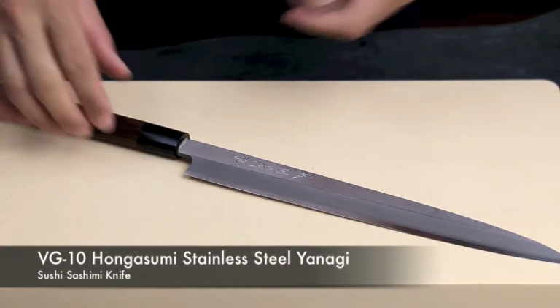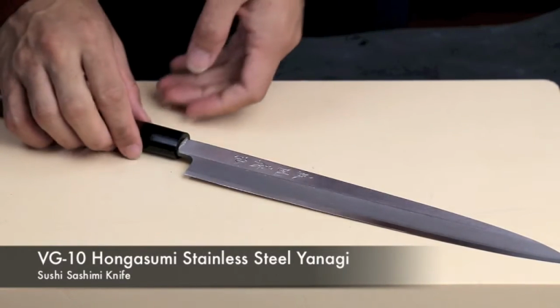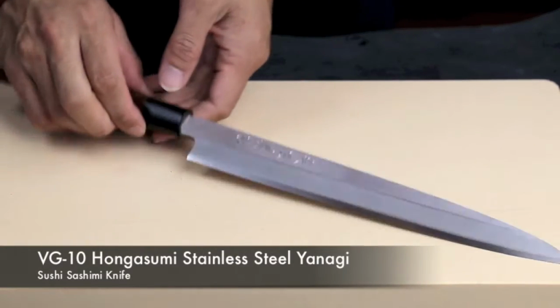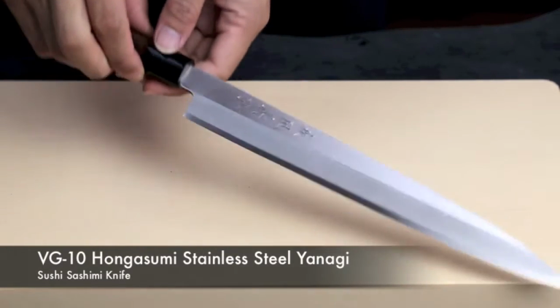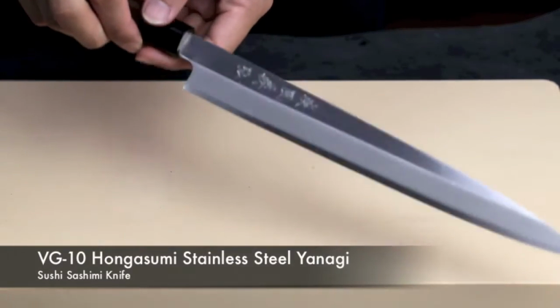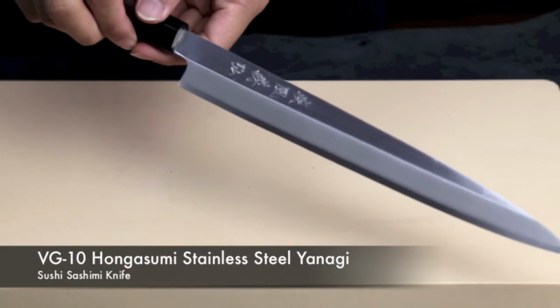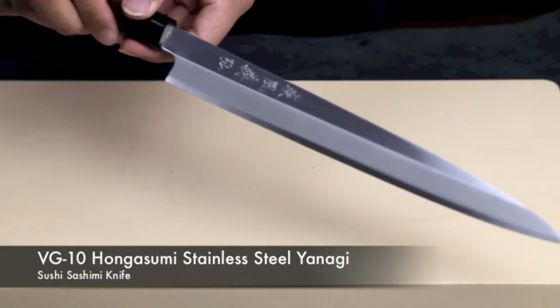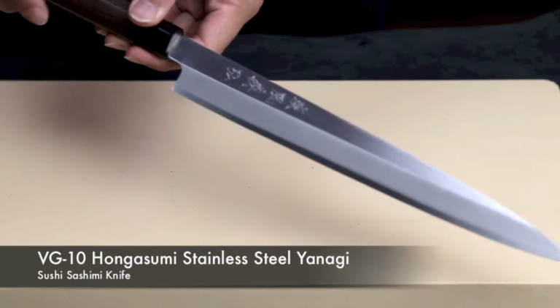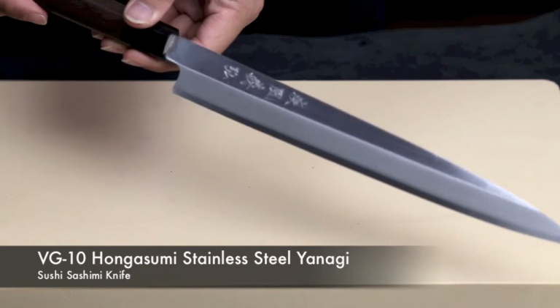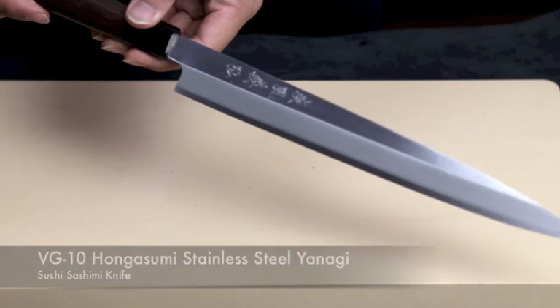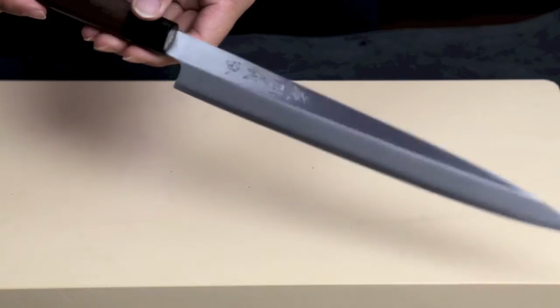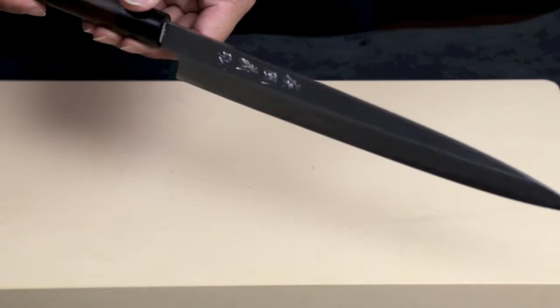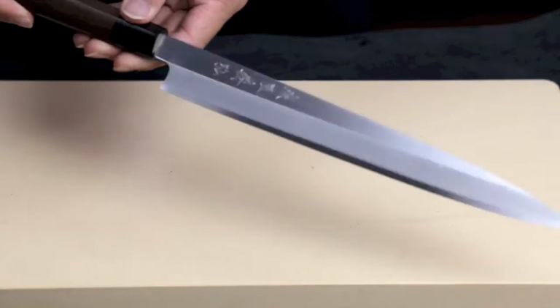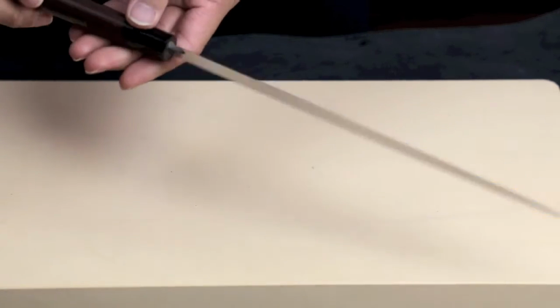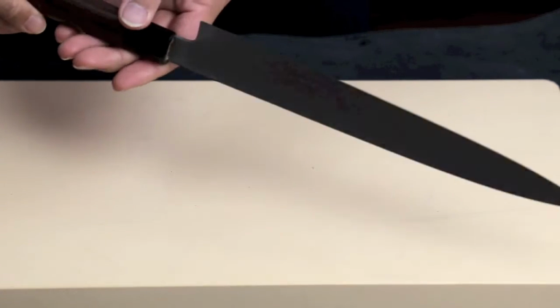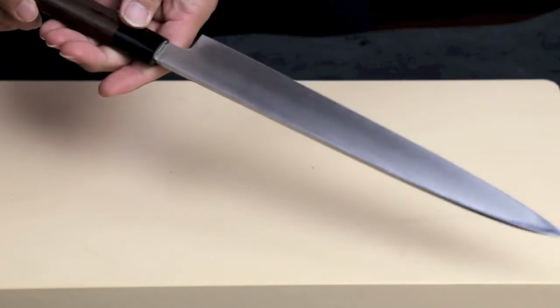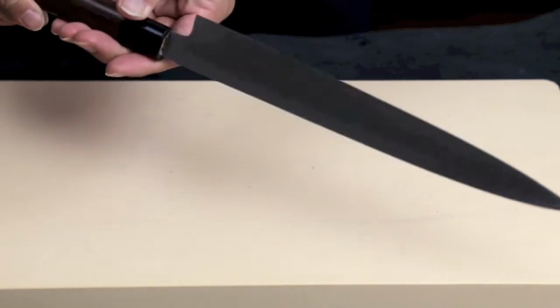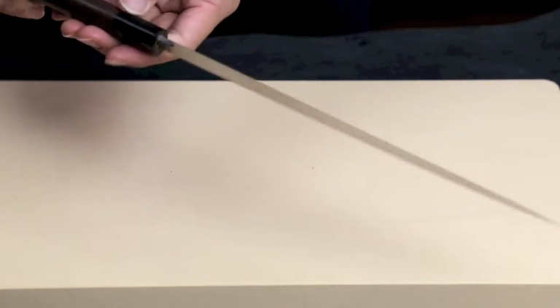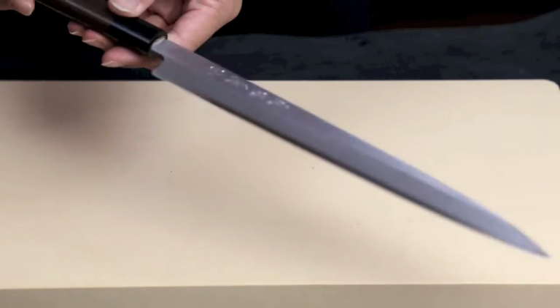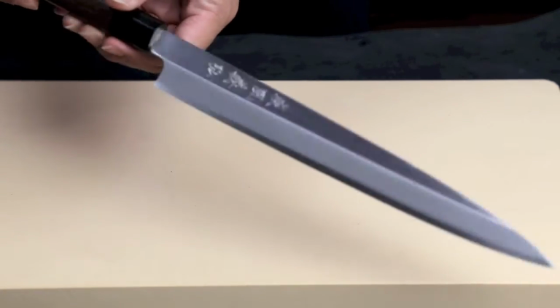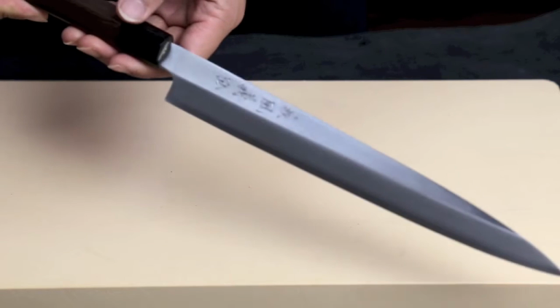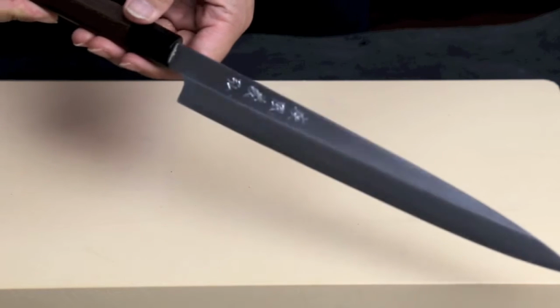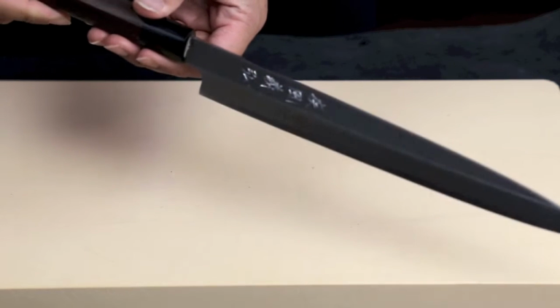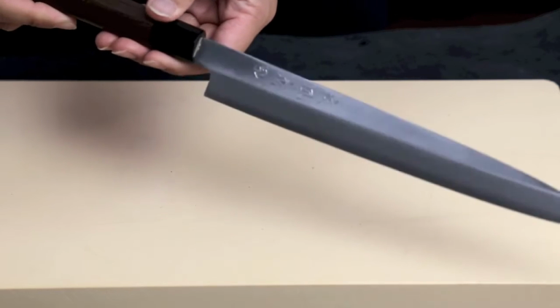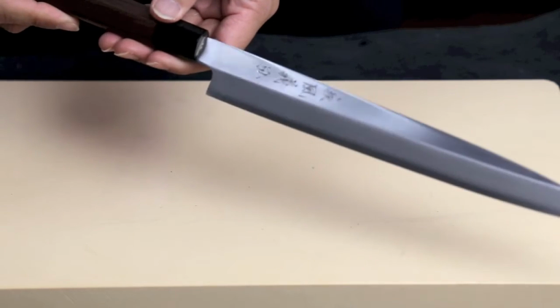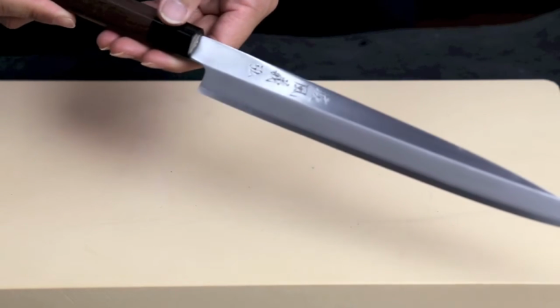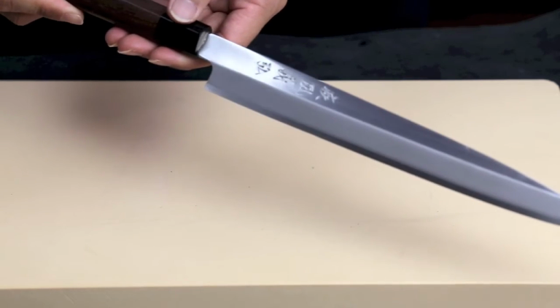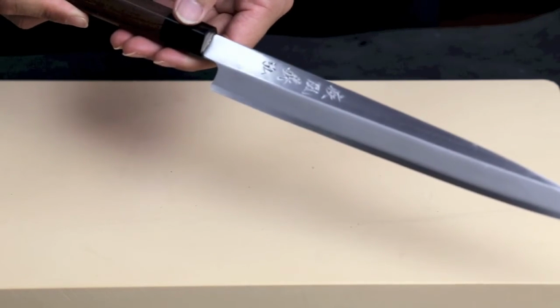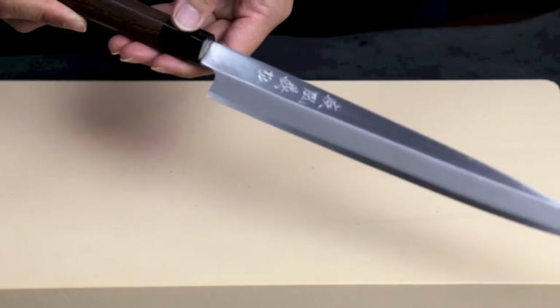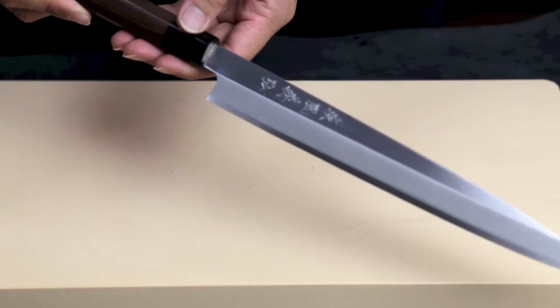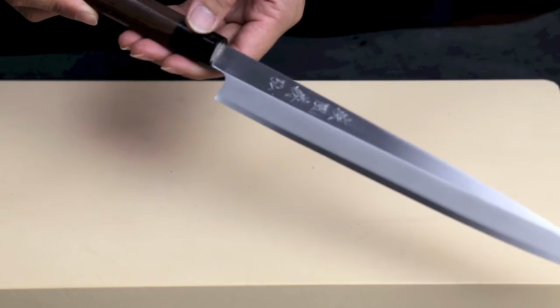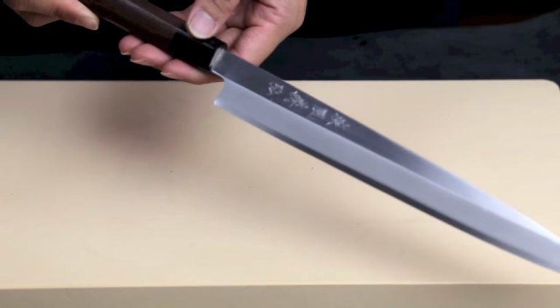This is our Yoshihiro VG Stainless Steel Yanagi 270 millimeters. This knife is one of our most popular products and comes highly recommended to all chefs.